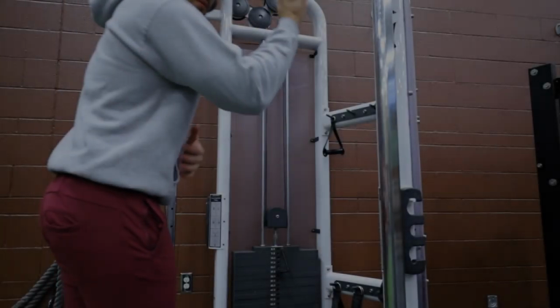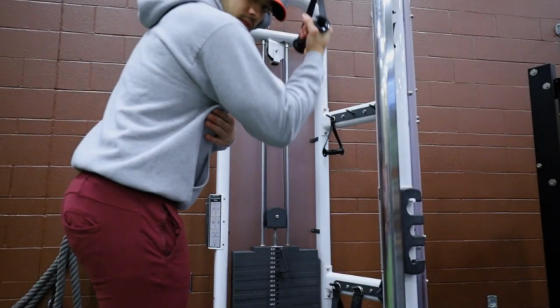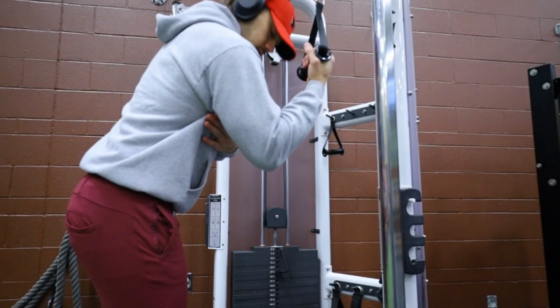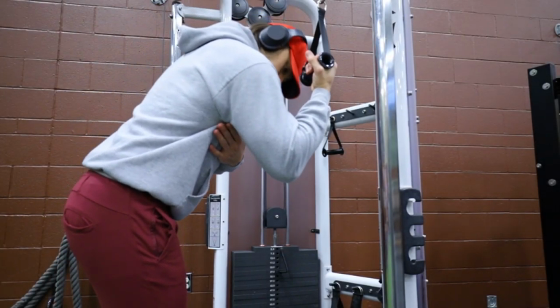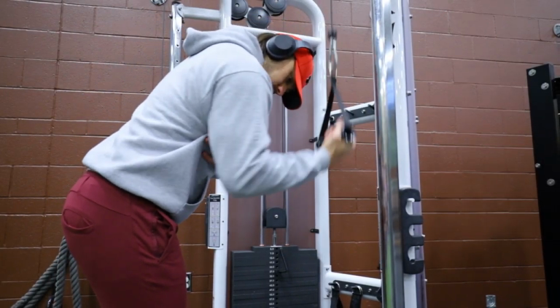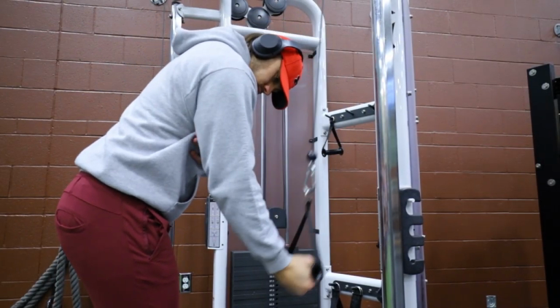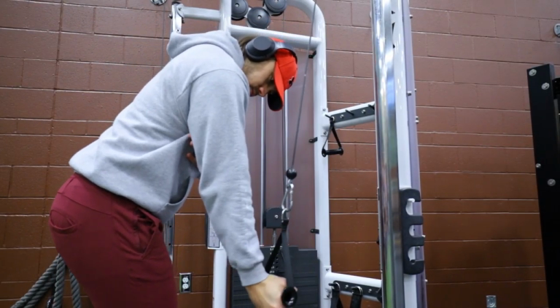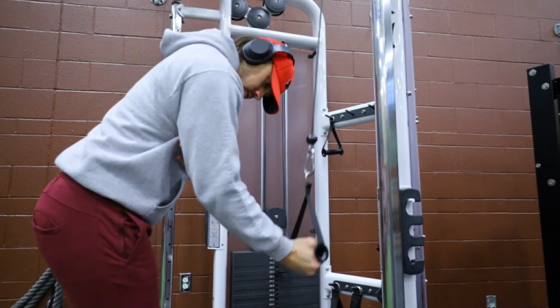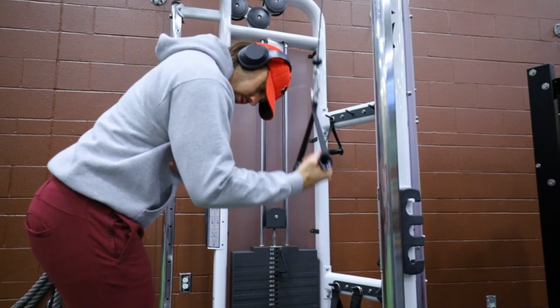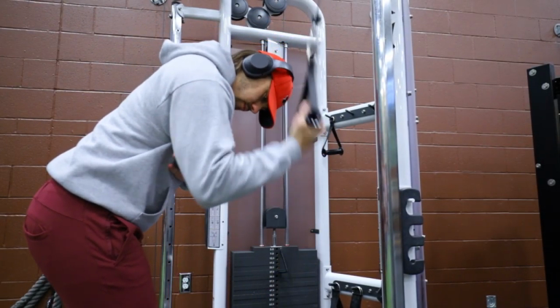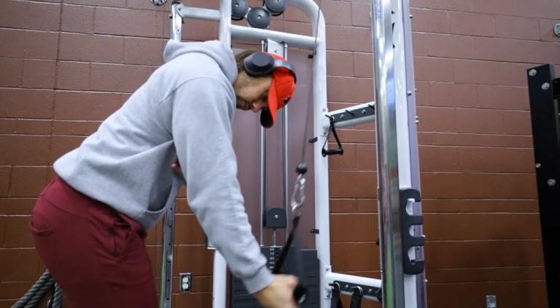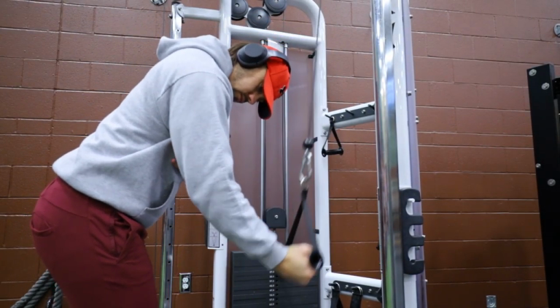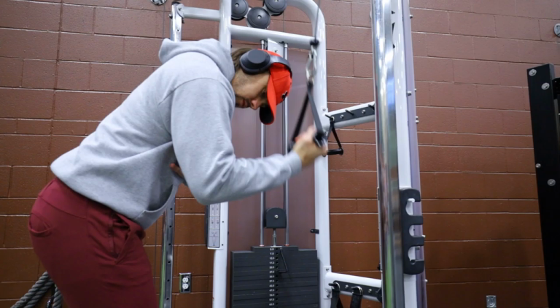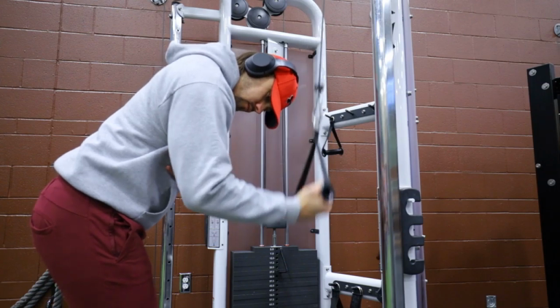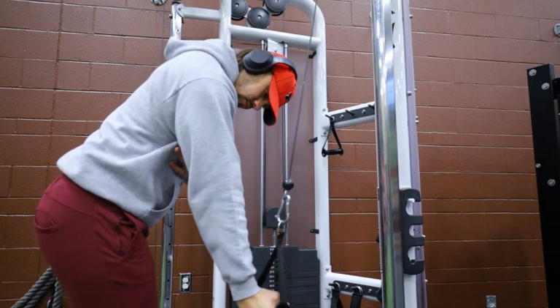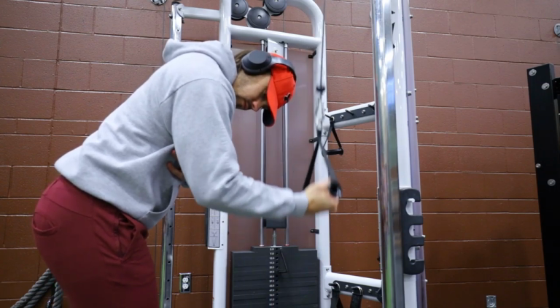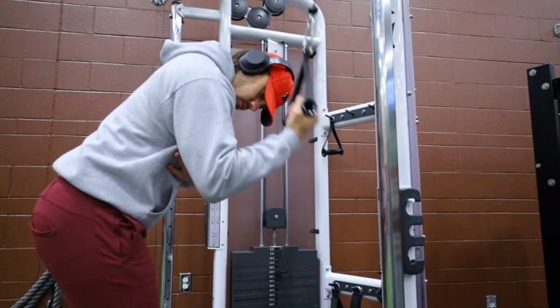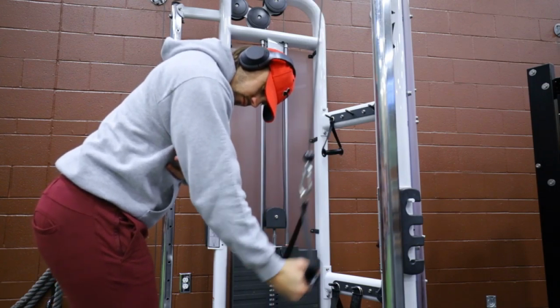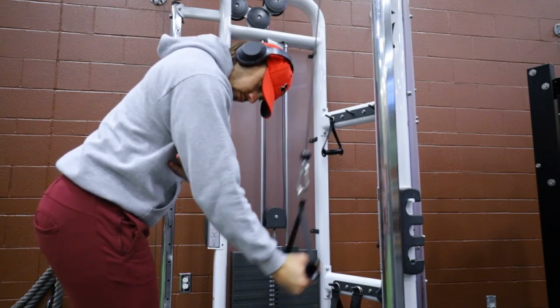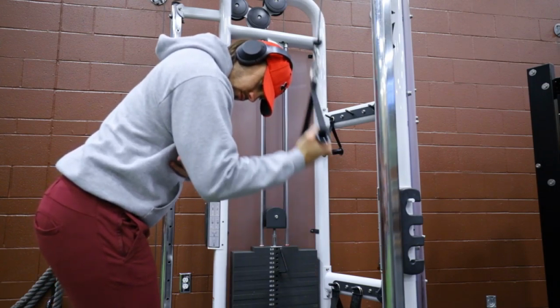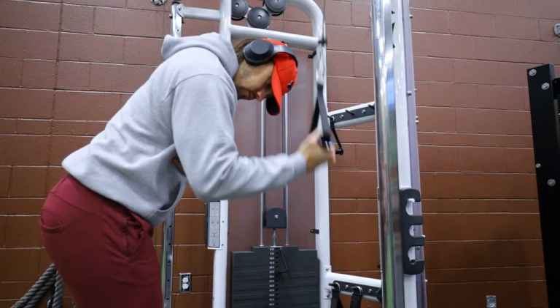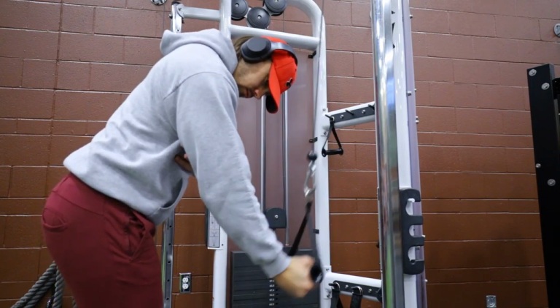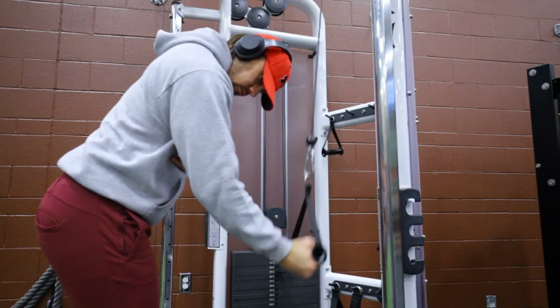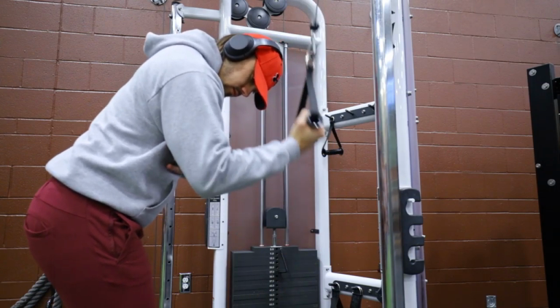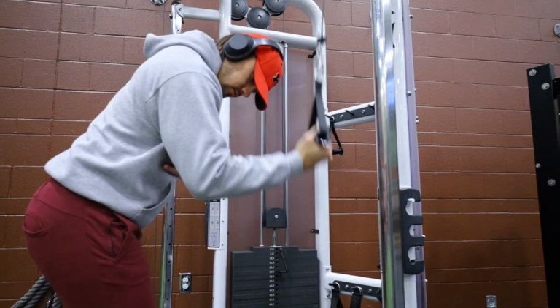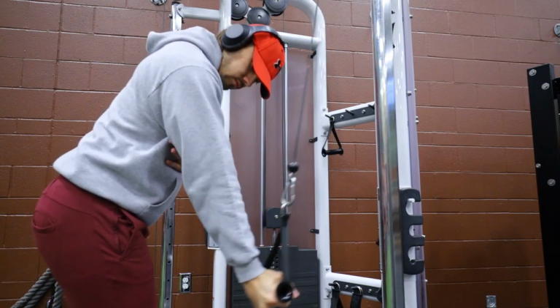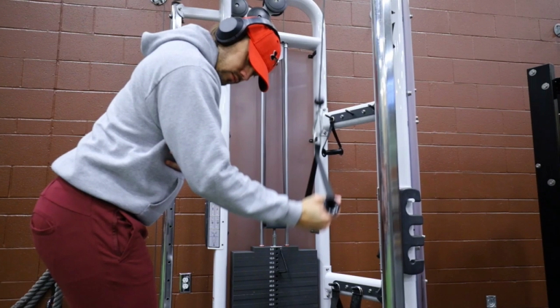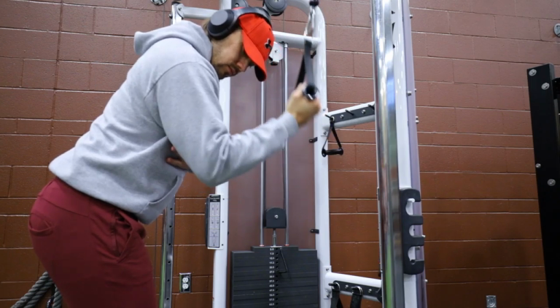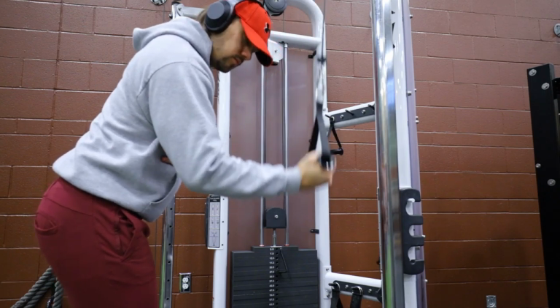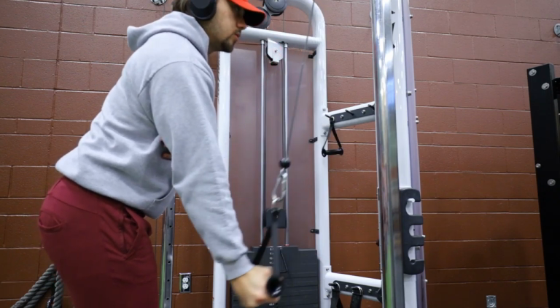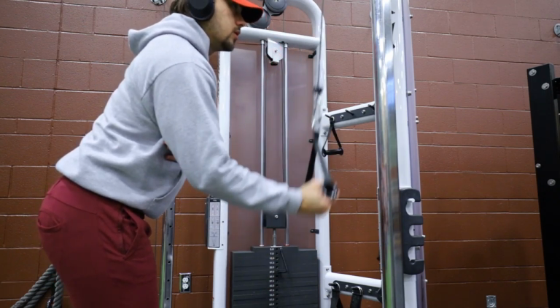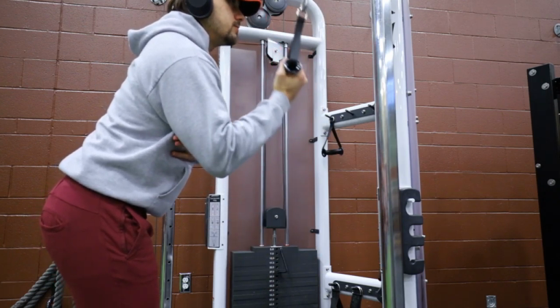How's it going everybody, Dylan Johnson here. Welcome to another workout of the day. Today we're gonna be focusing on an arm workout, so starting off as usual we're gonna be starting off with a nice dynamic warm-up.